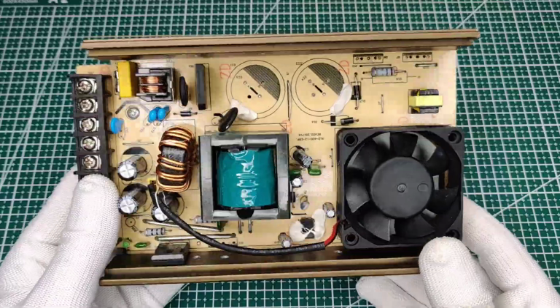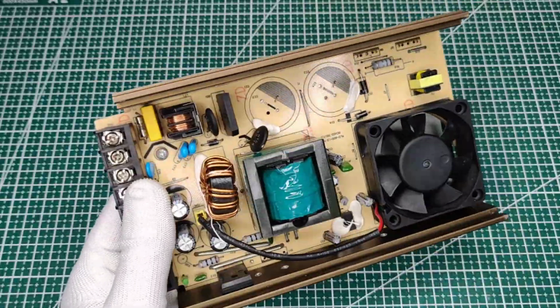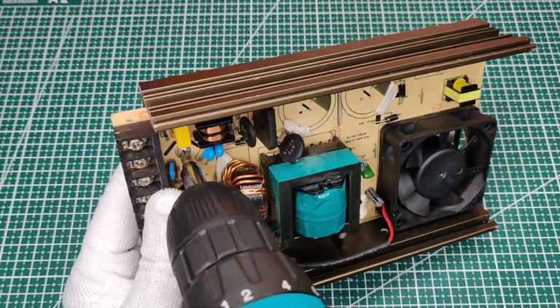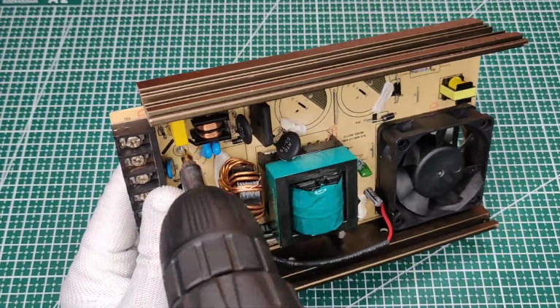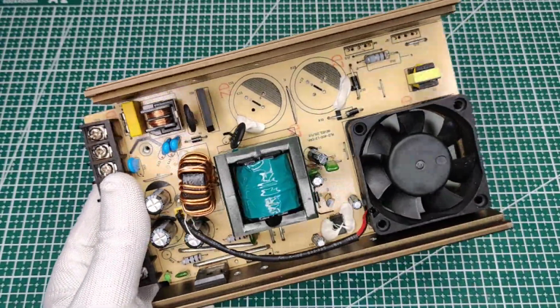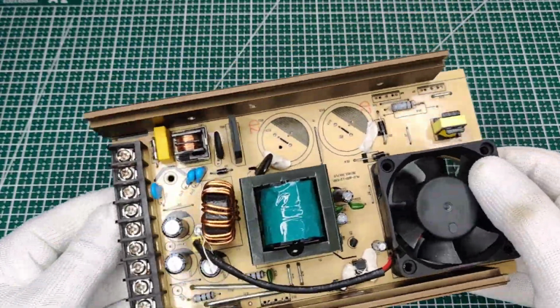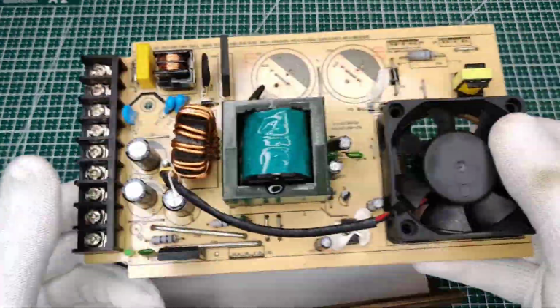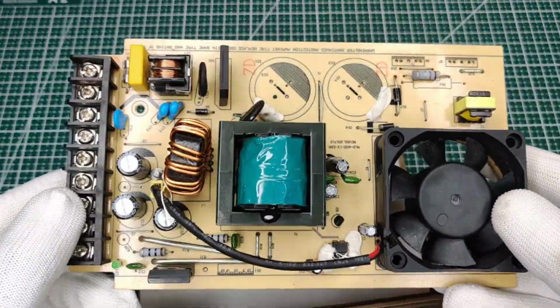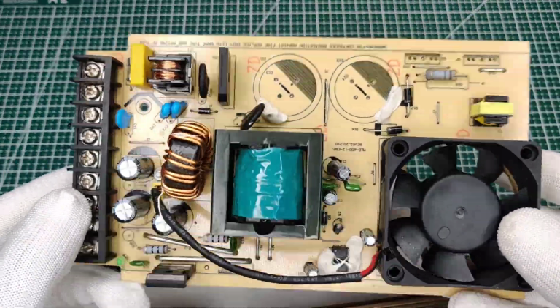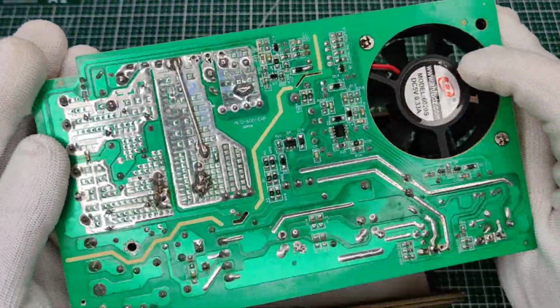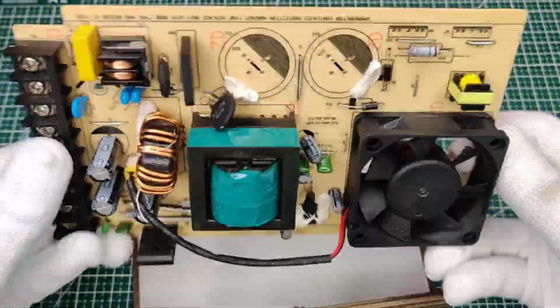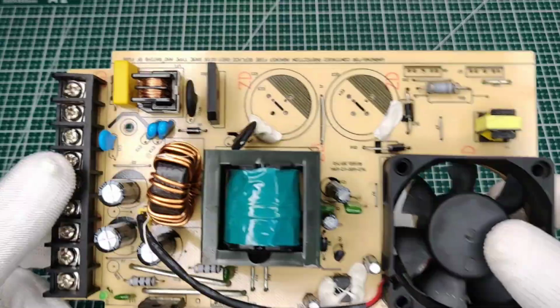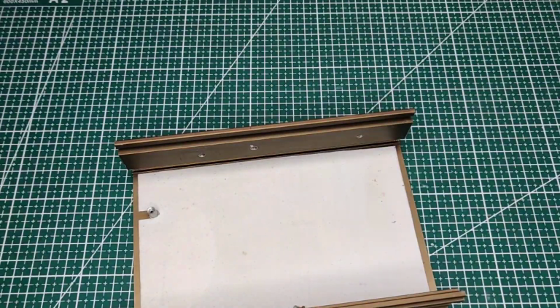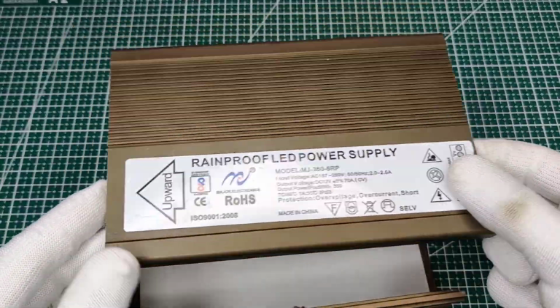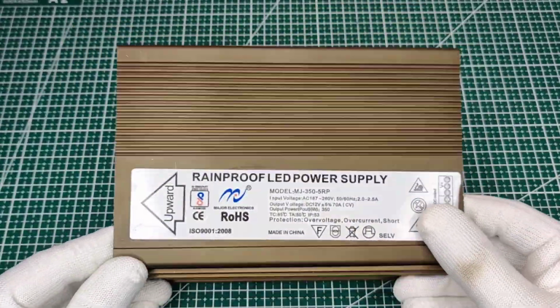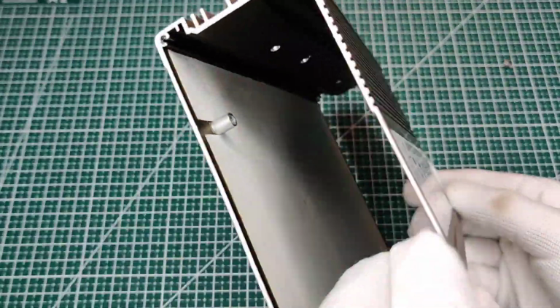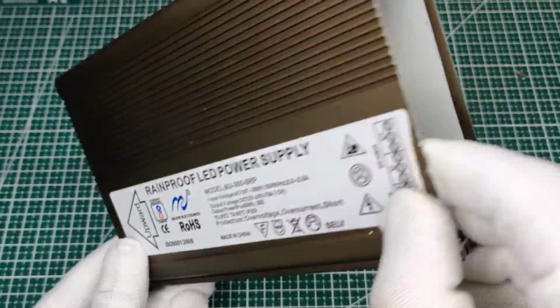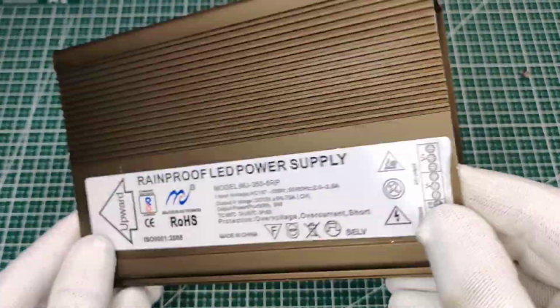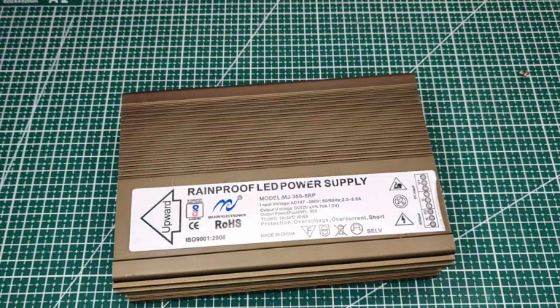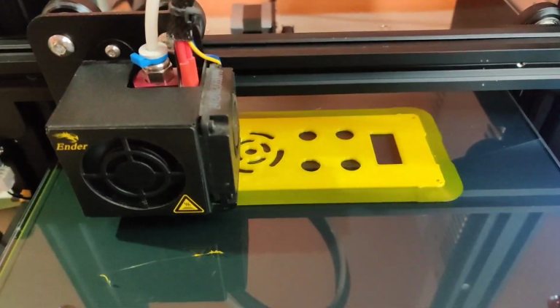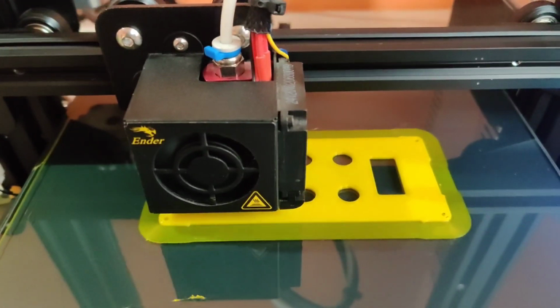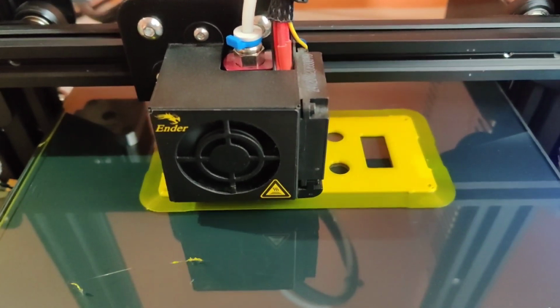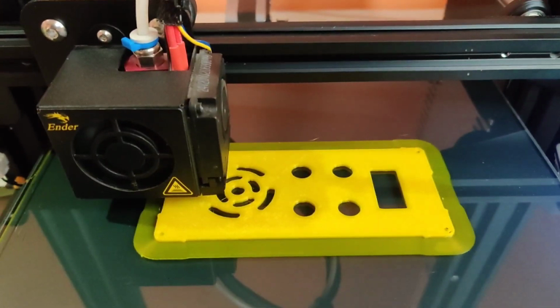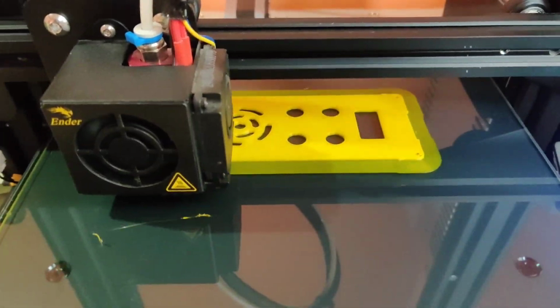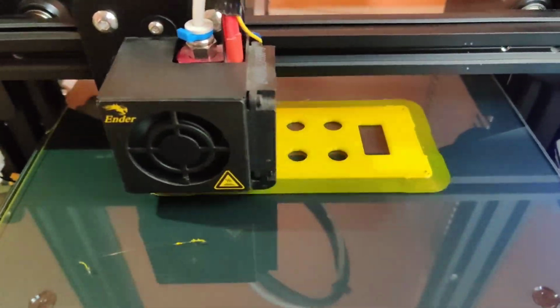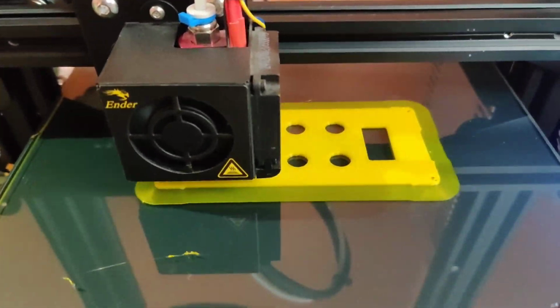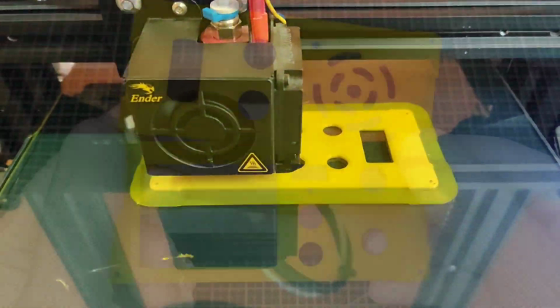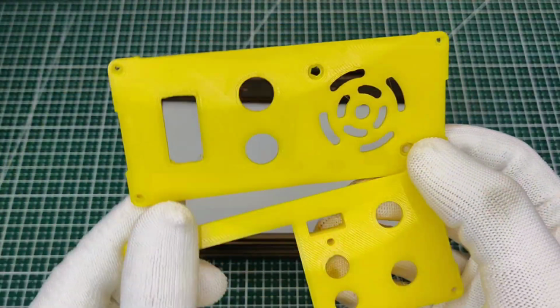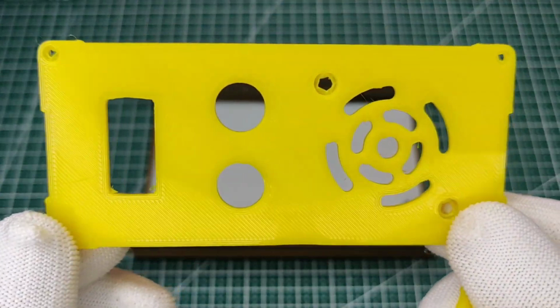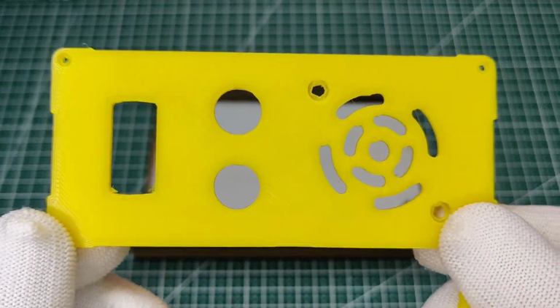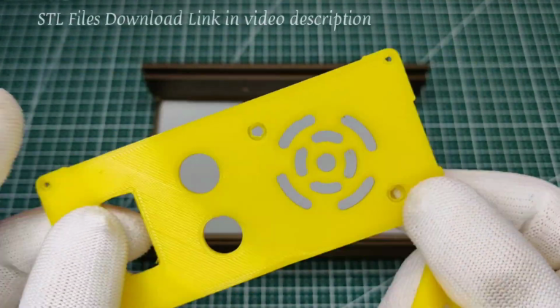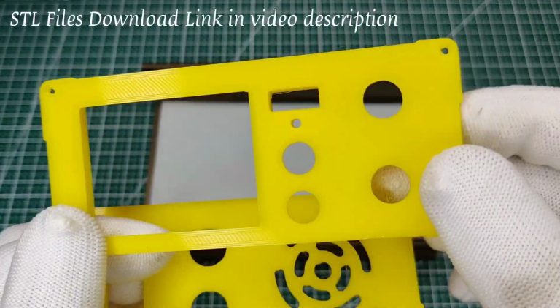Since the power supply is dead, I will get this PCB out from the case. As both sides of this case are open, I 3D printed the front and back parts for switches, connectors, and other necessary components. STL files can be downloaded from the video description.